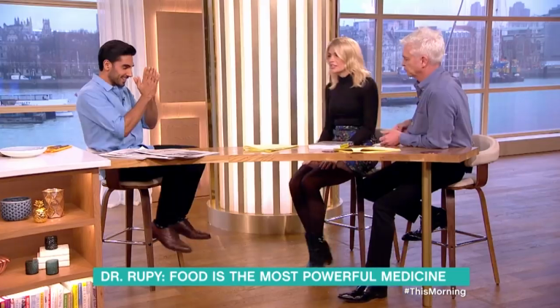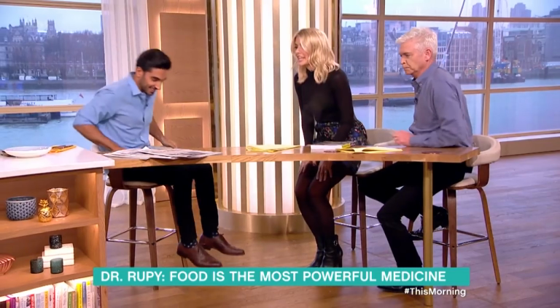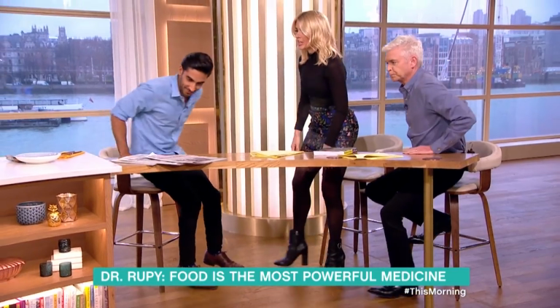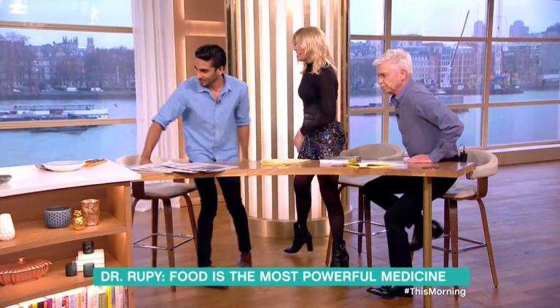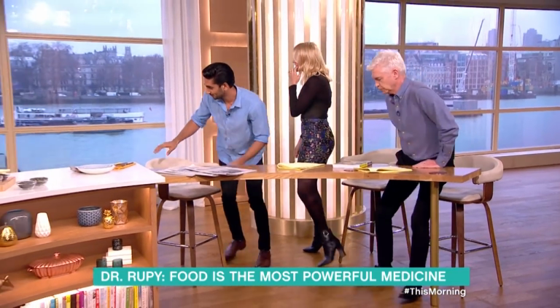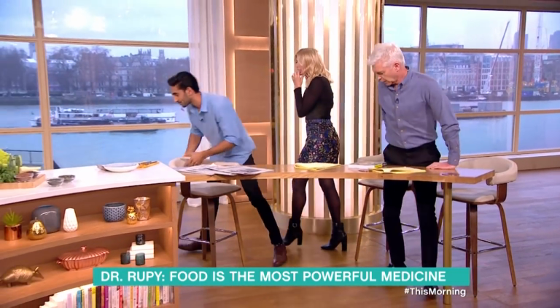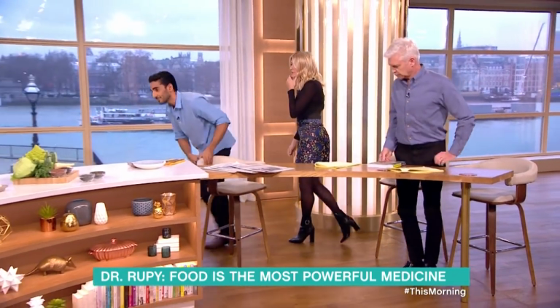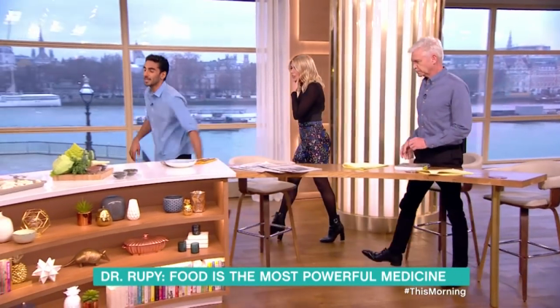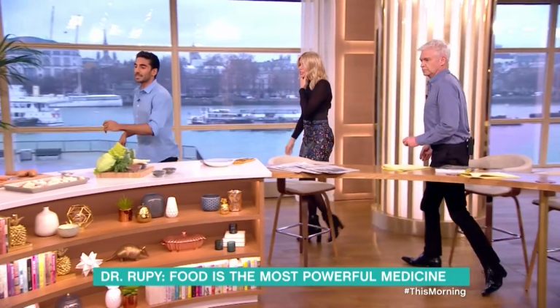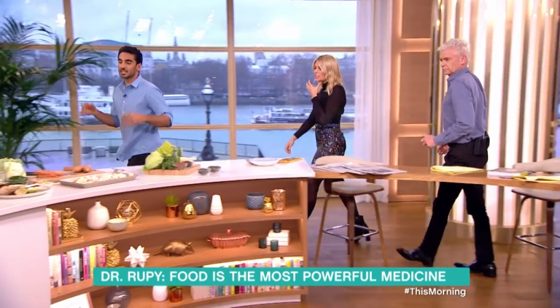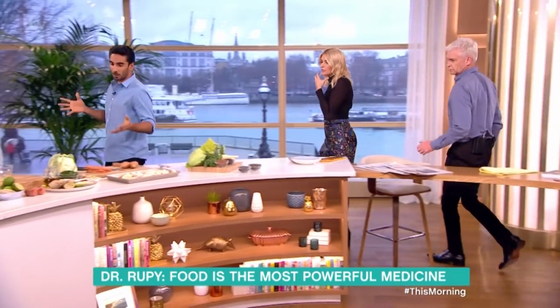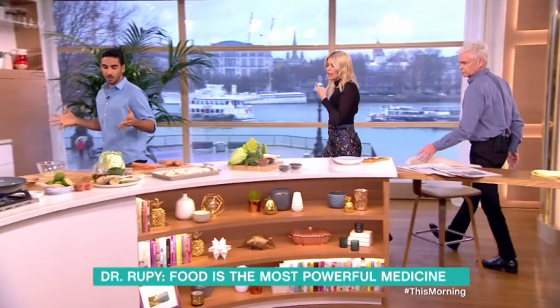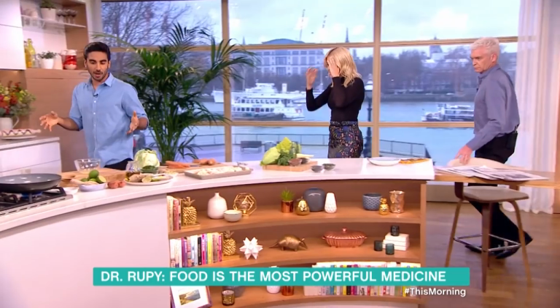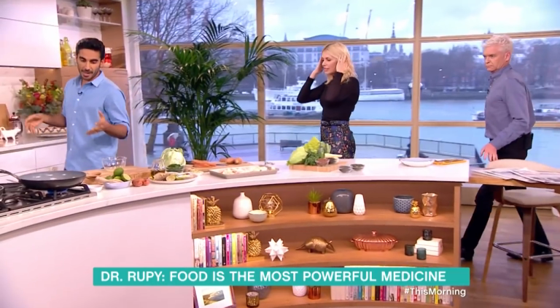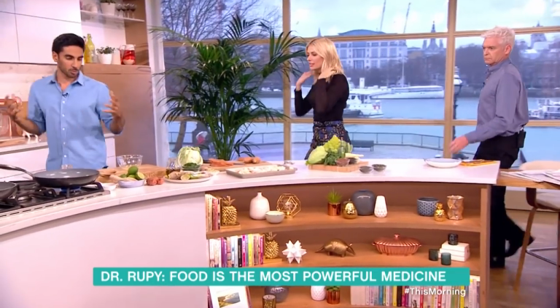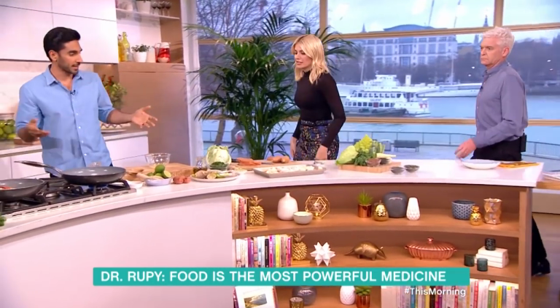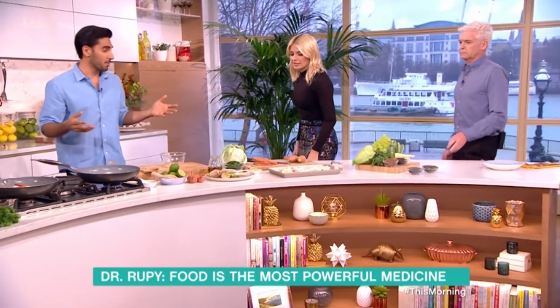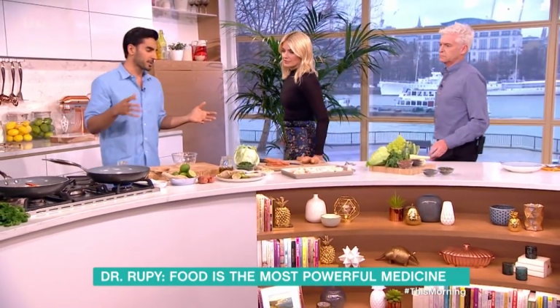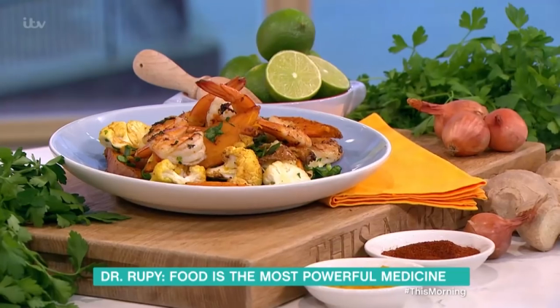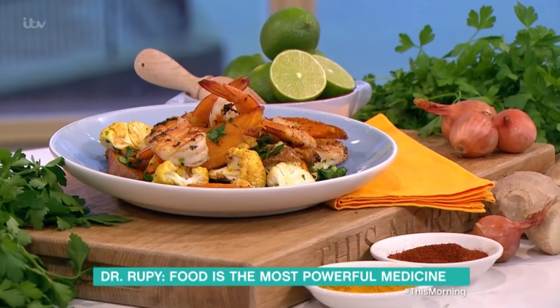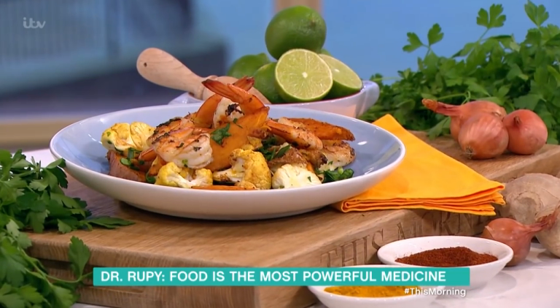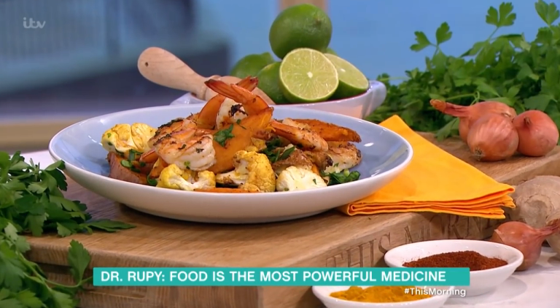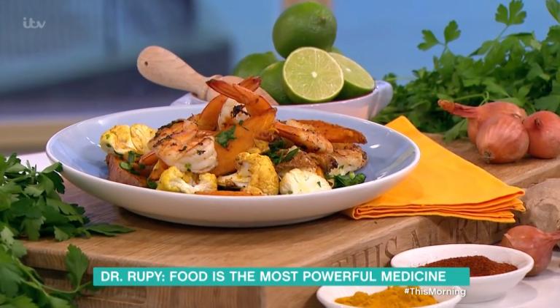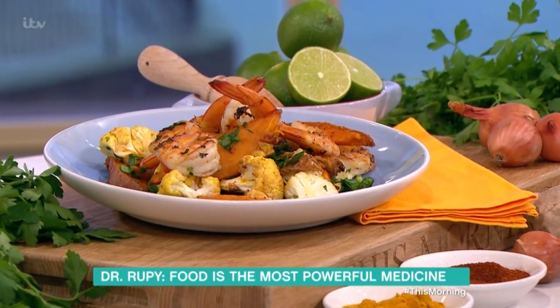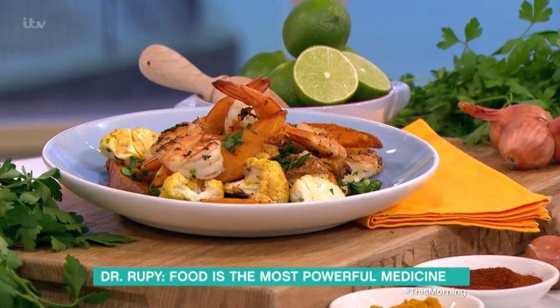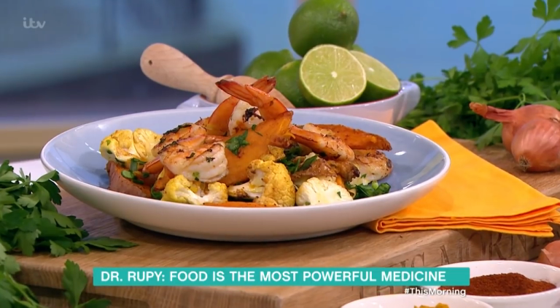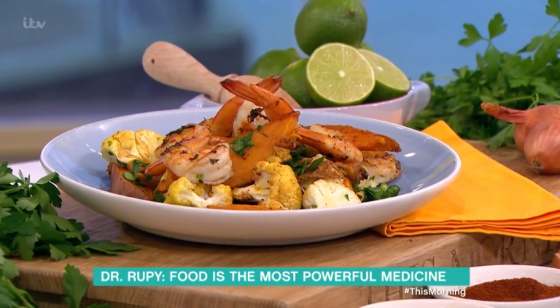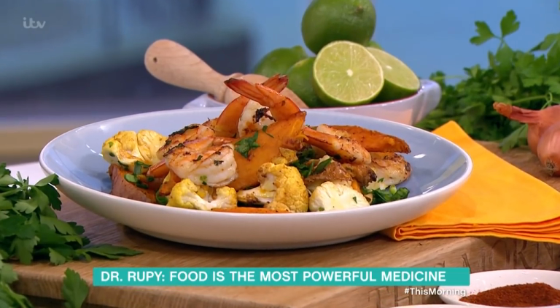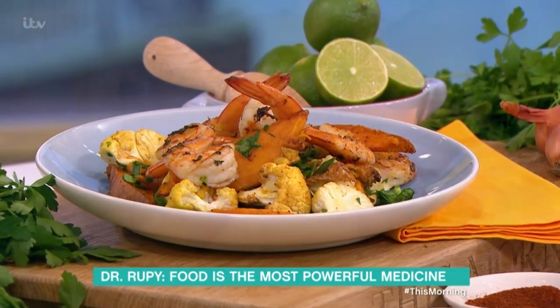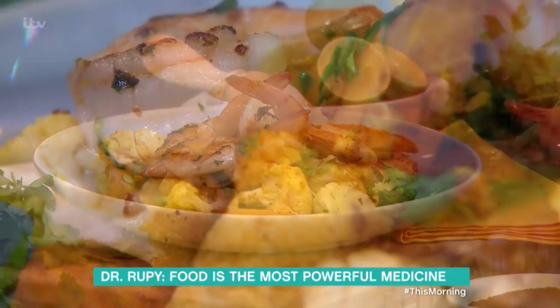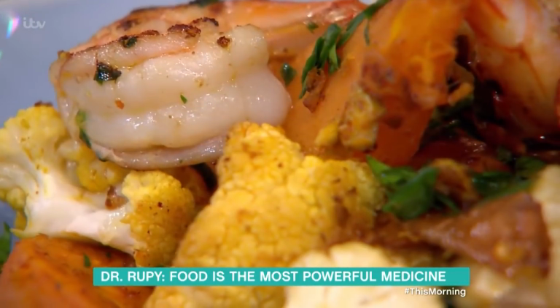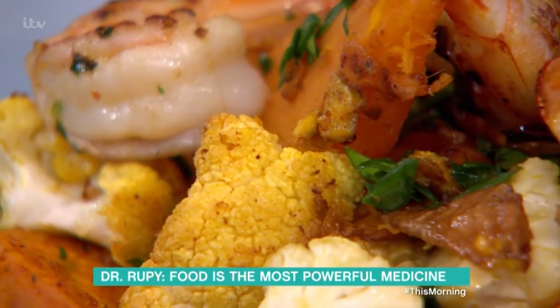So let's go and get cooking. This is a spiced cauliflower and sweet potato bake — something super easy, something that I do at the end of clinic: just put everything into a tray and bung it in the oven.